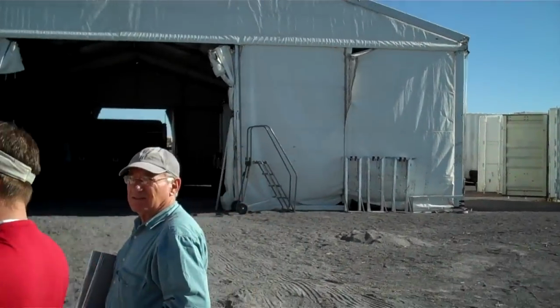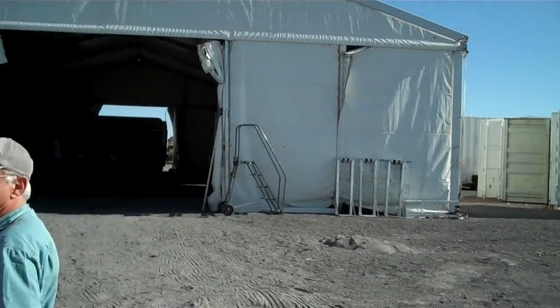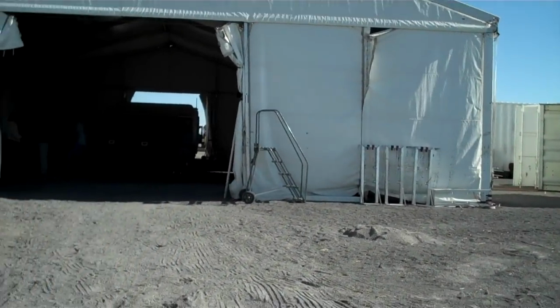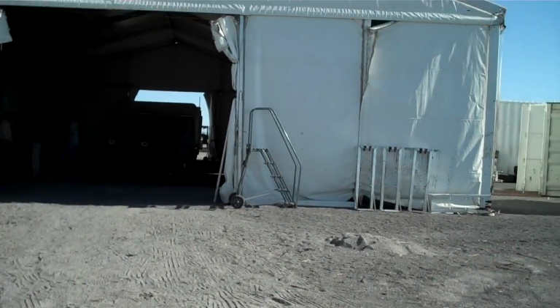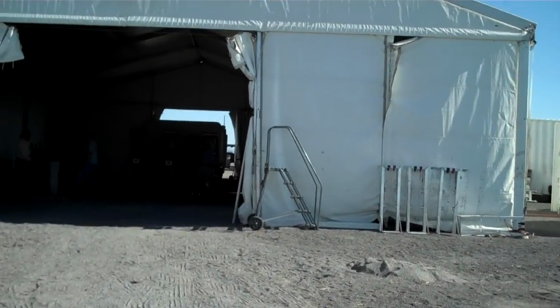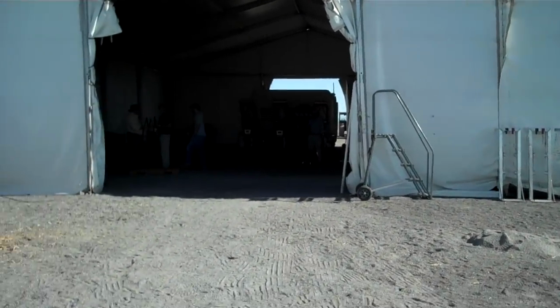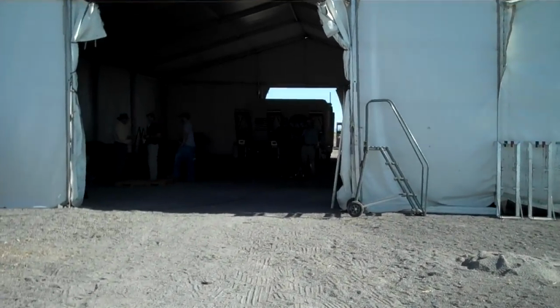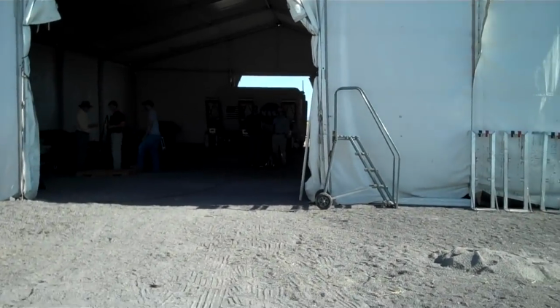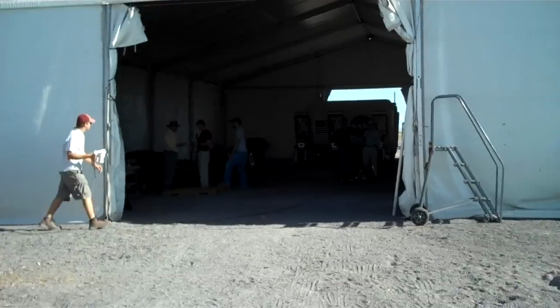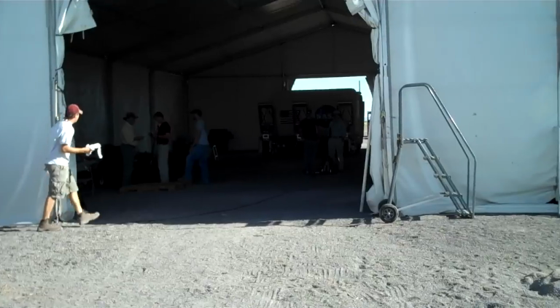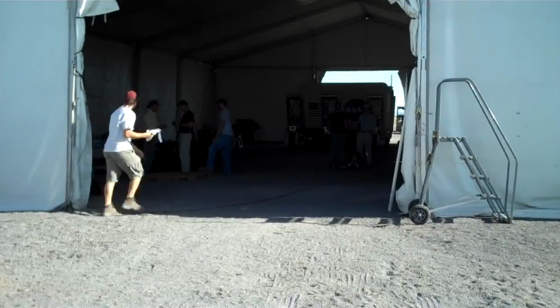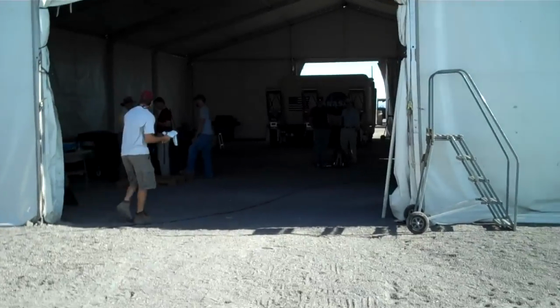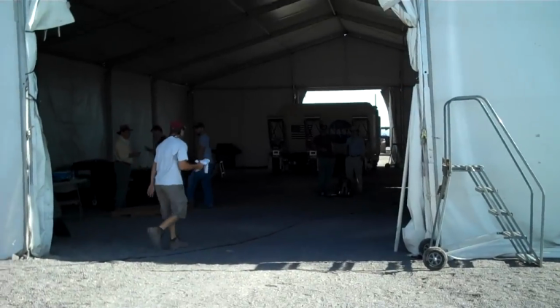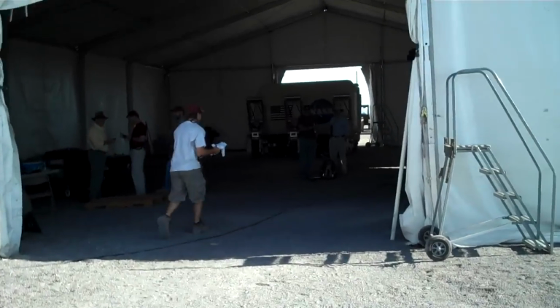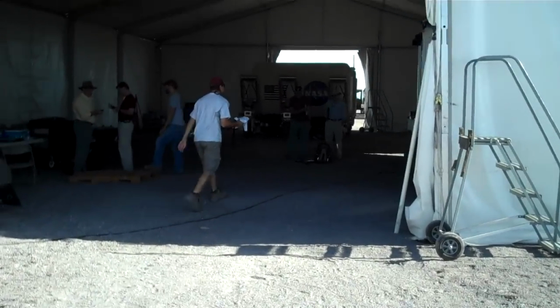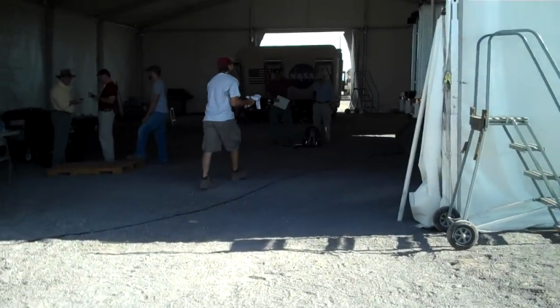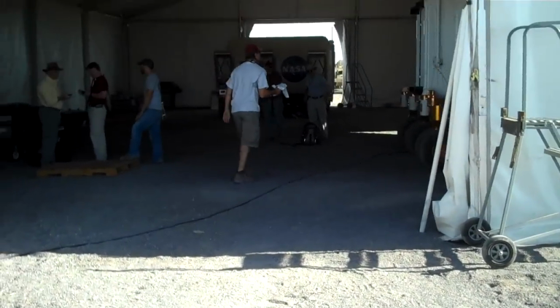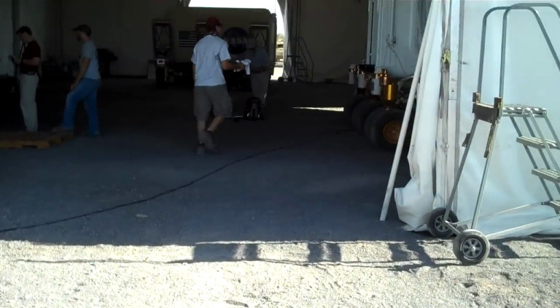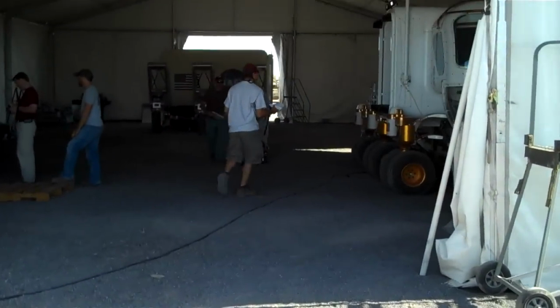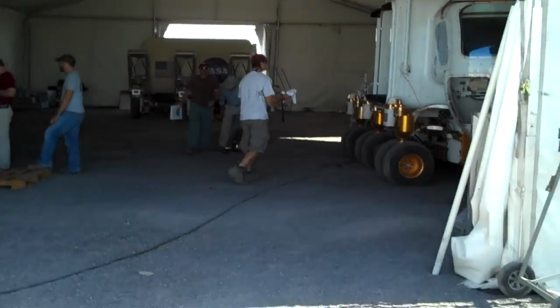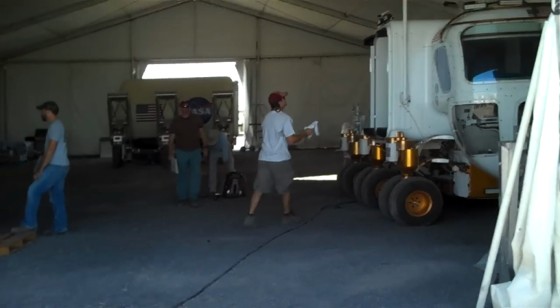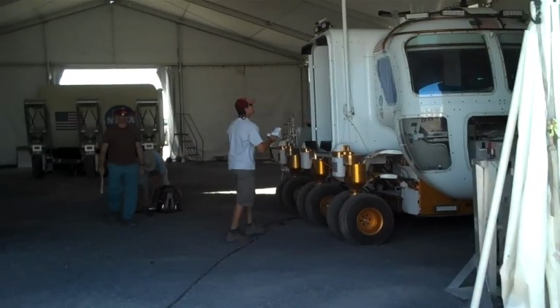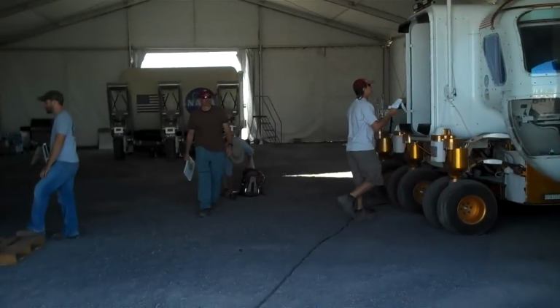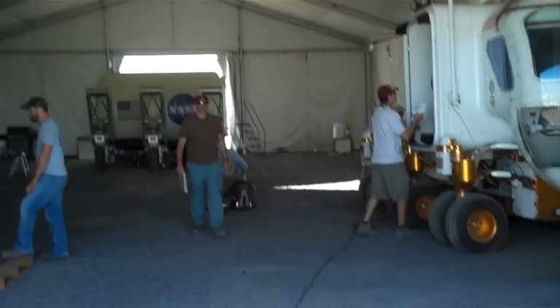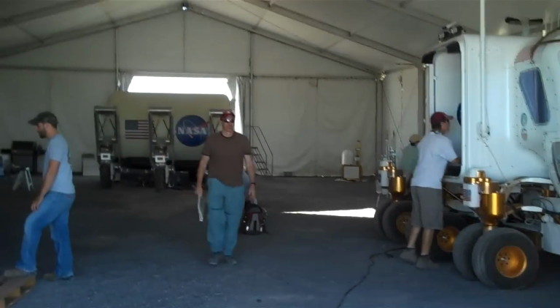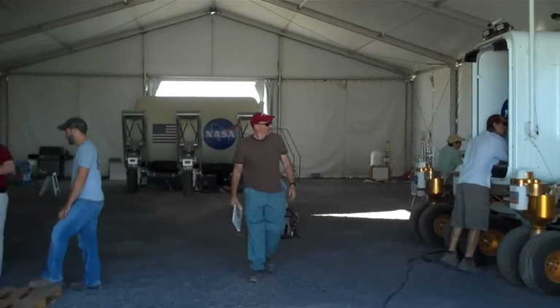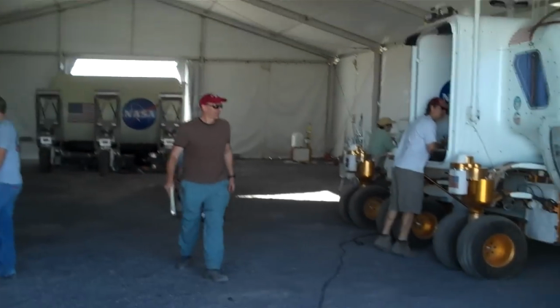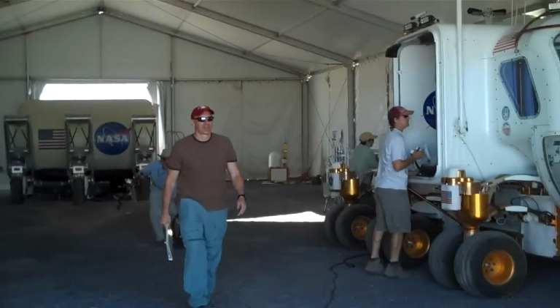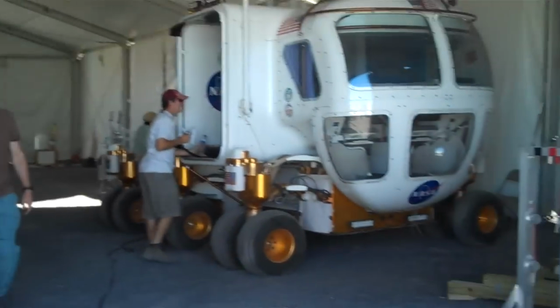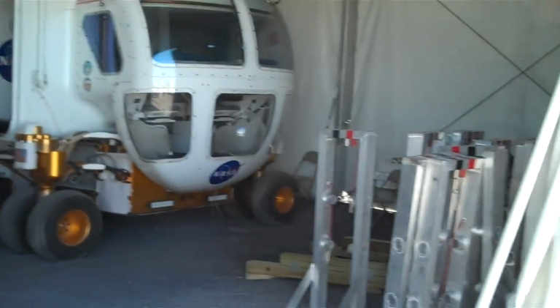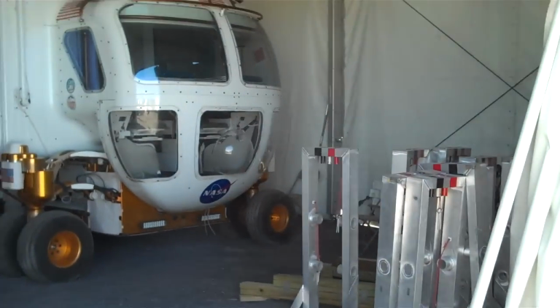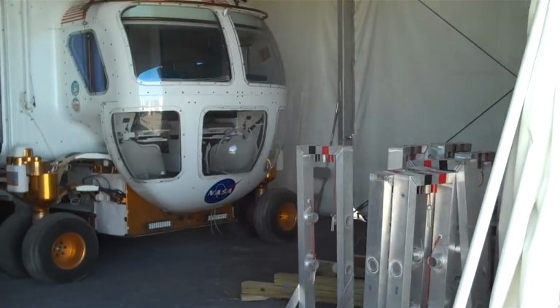Here's a forward view of the tent, which is kind of the hangar for preparing all the hardware. You can see the ATHLETE vehicle in there already docked to a module — that's a half-size, scale-size version. There's Rover B.